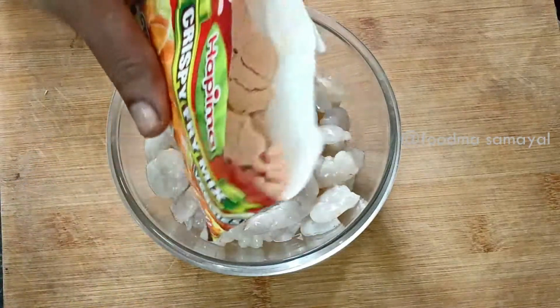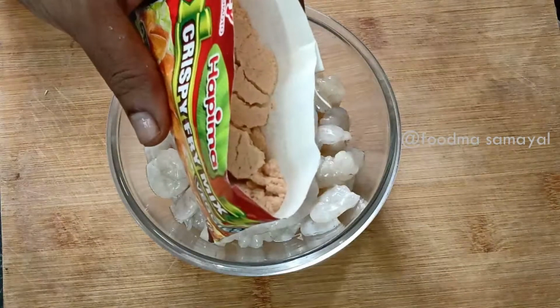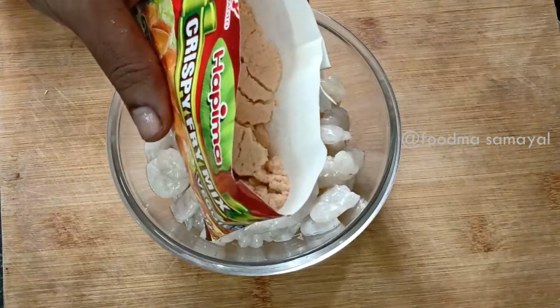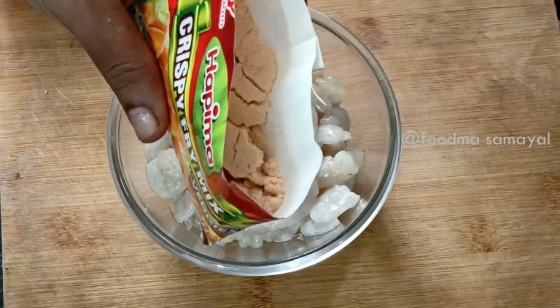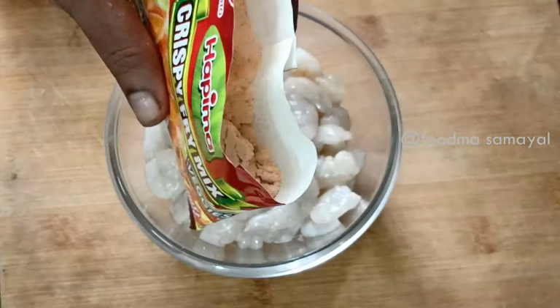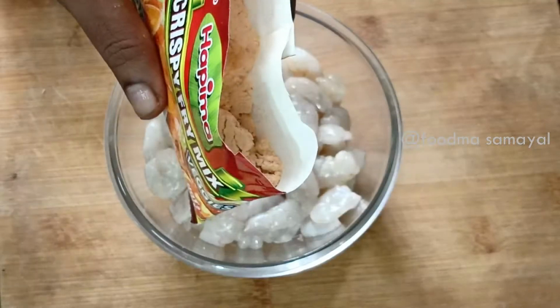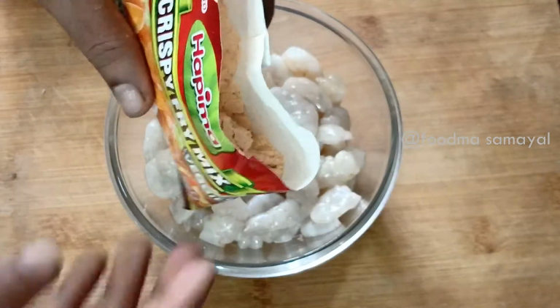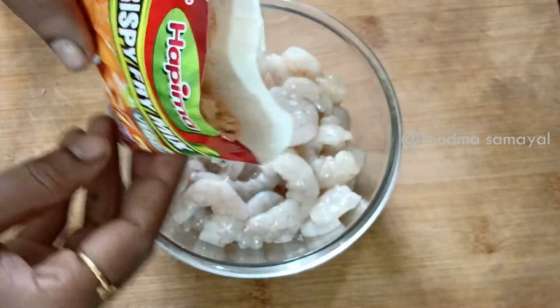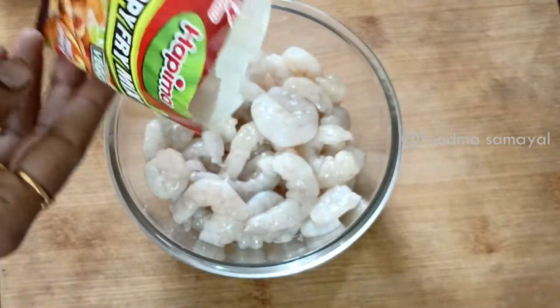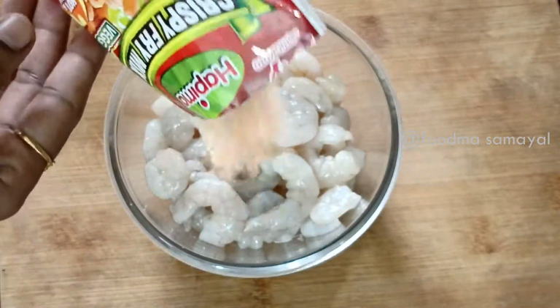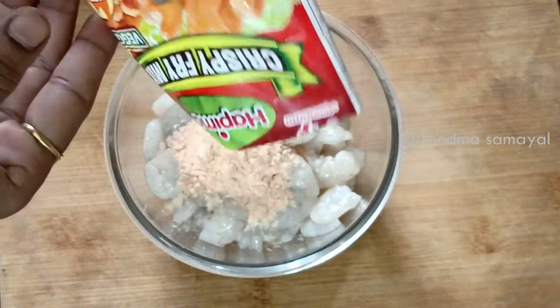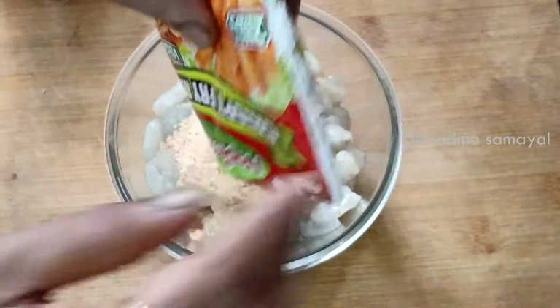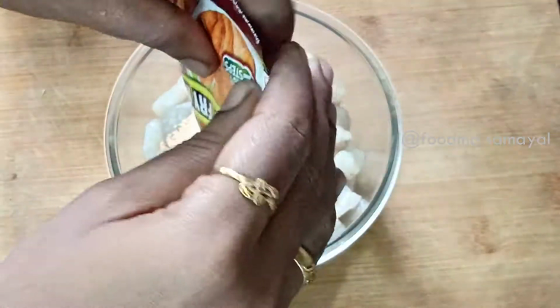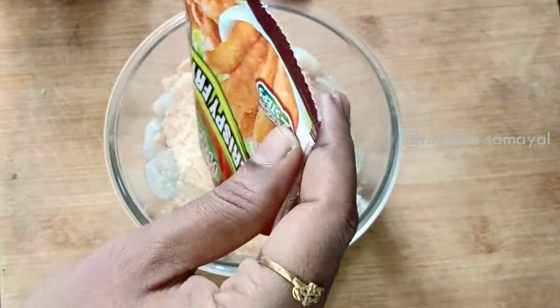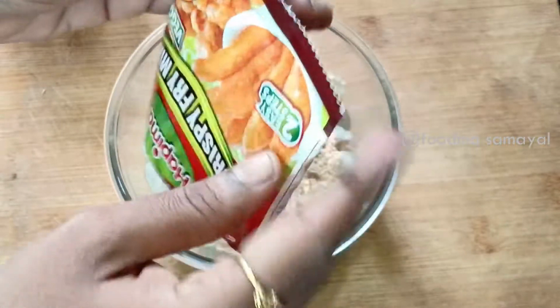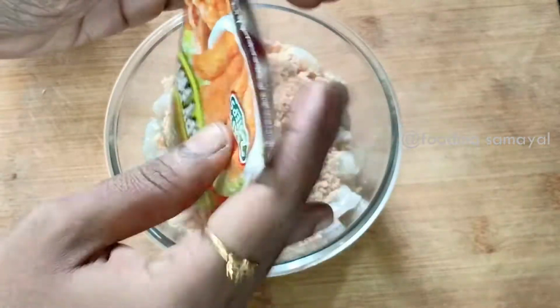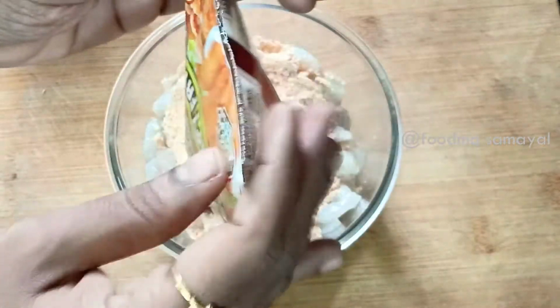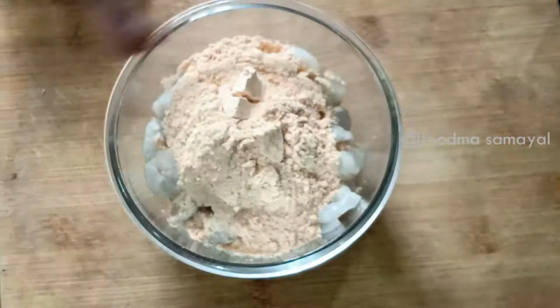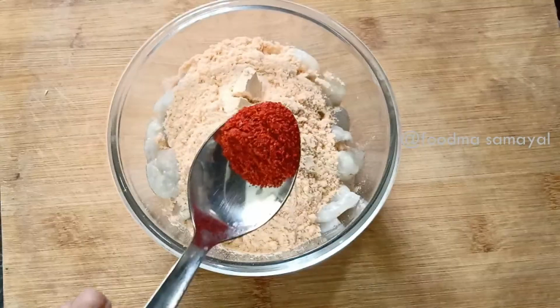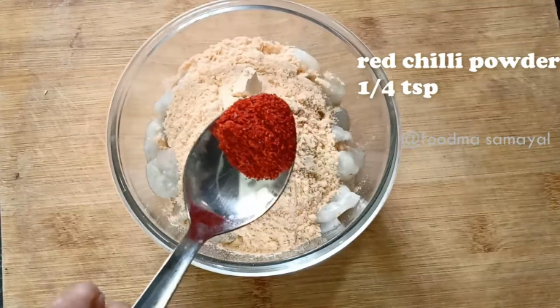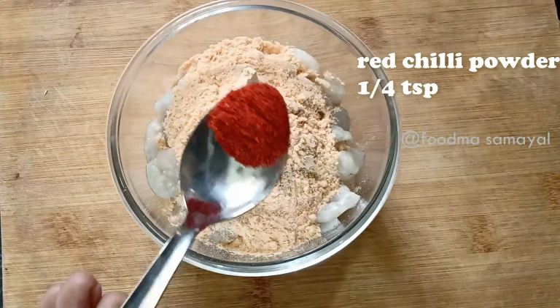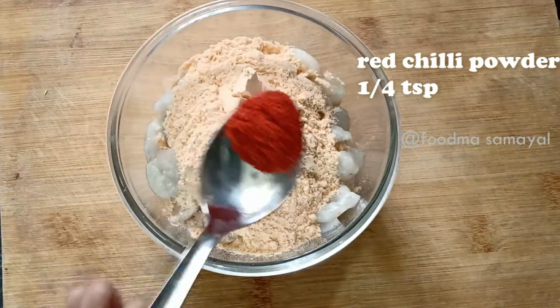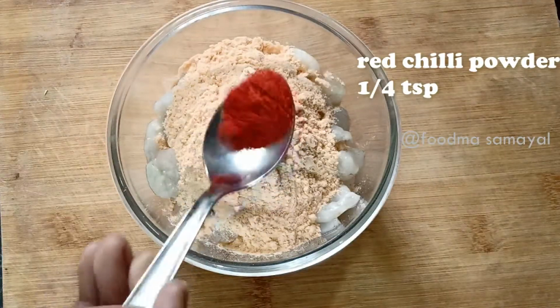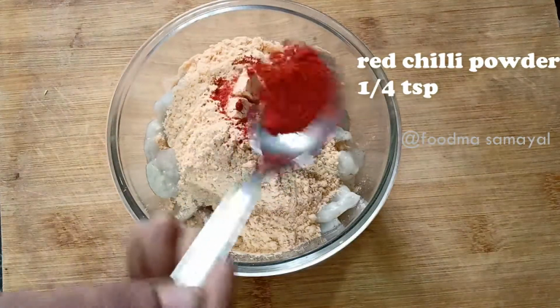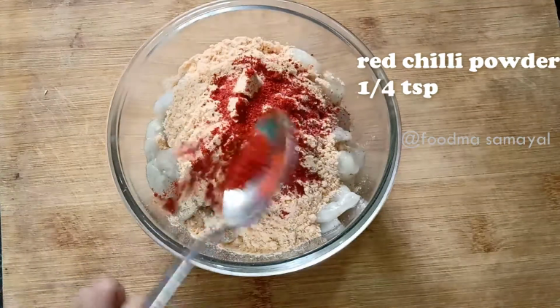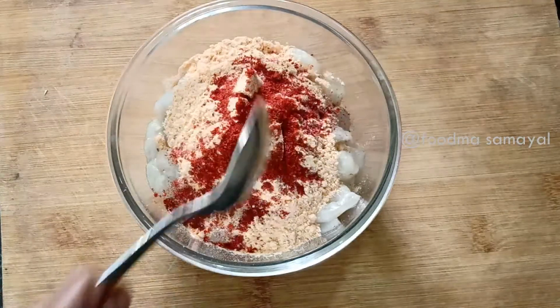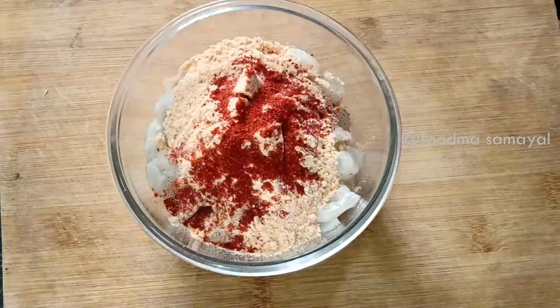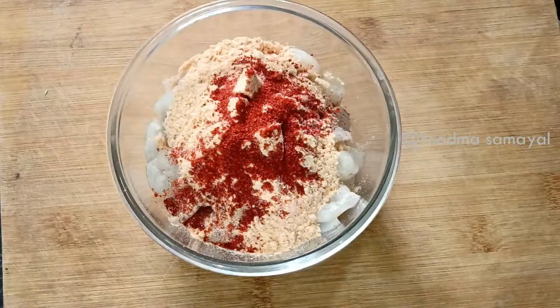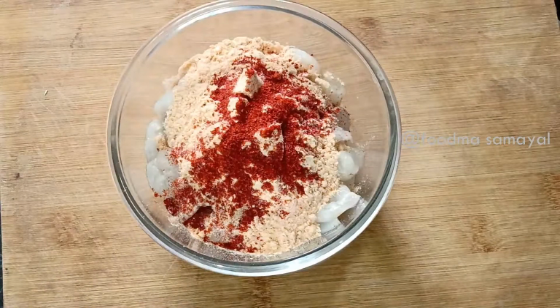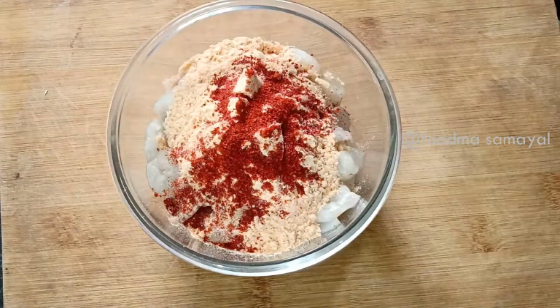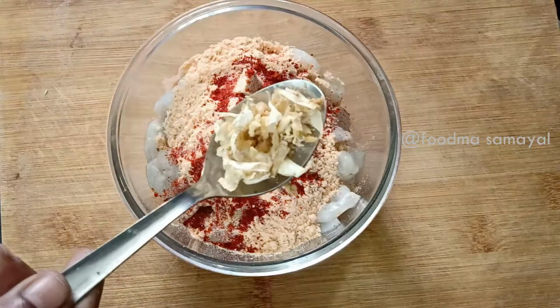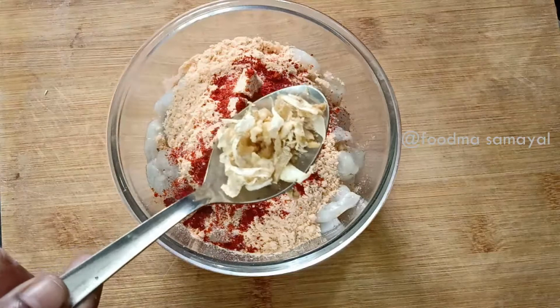Use prawns cut into pieces. Please do it for kids as well. First, you make rice or gravy. We use prawns cut into small pieces.